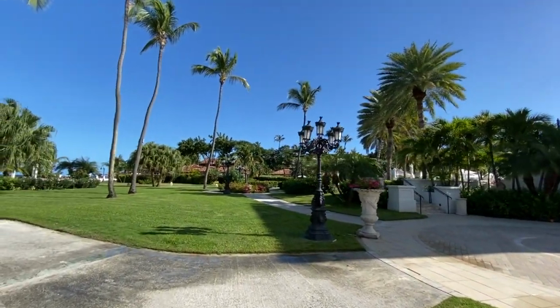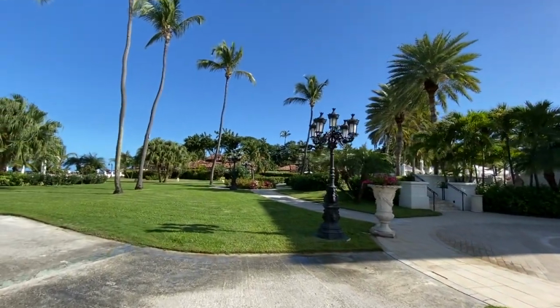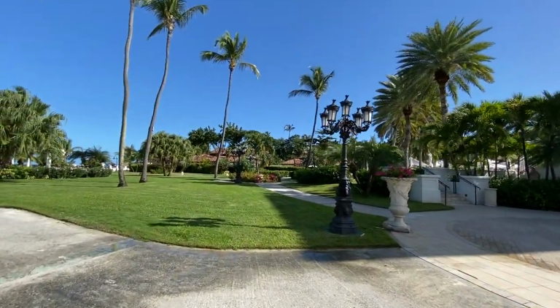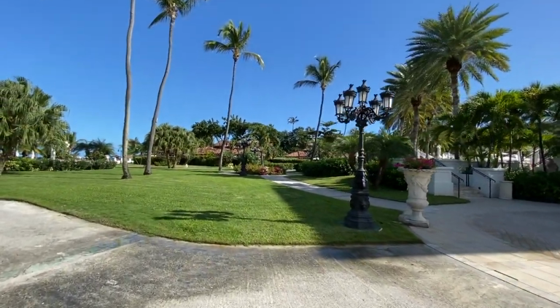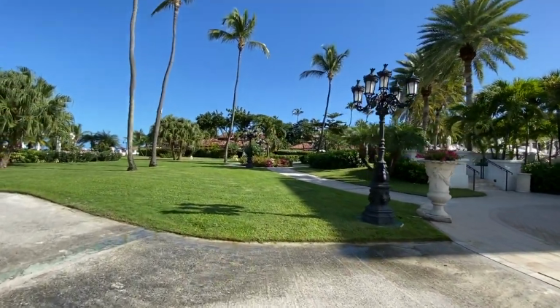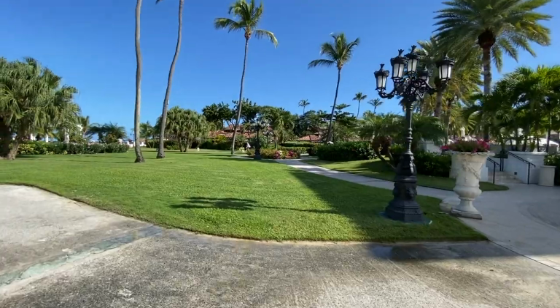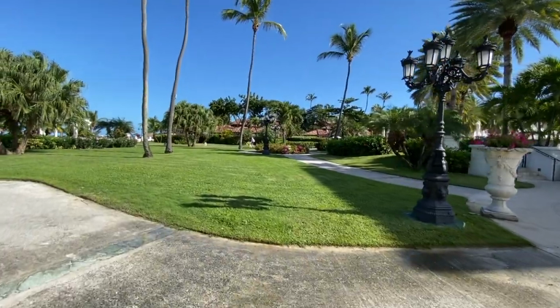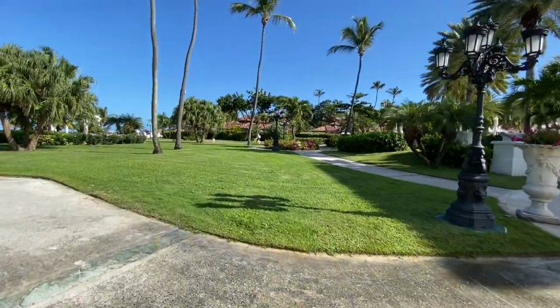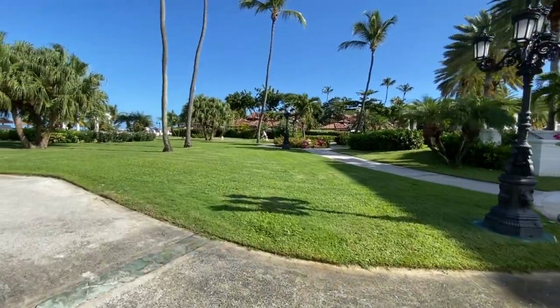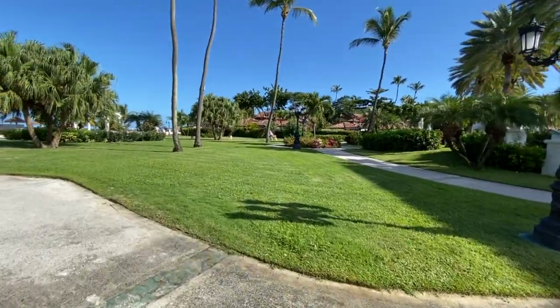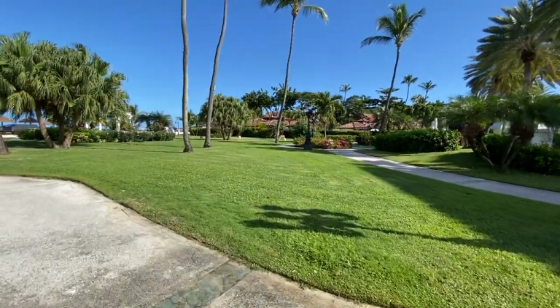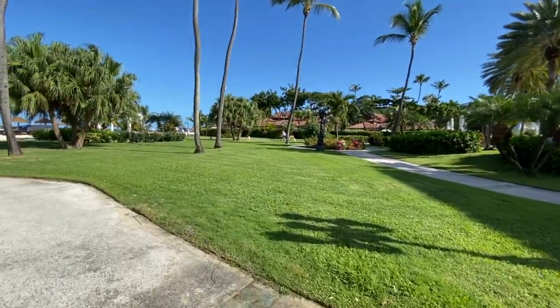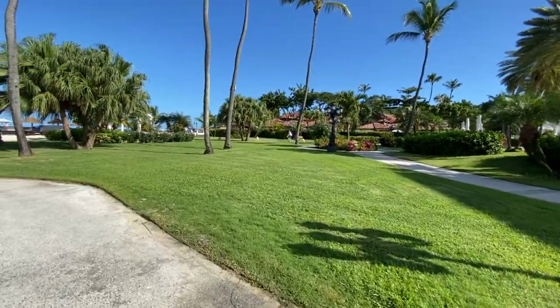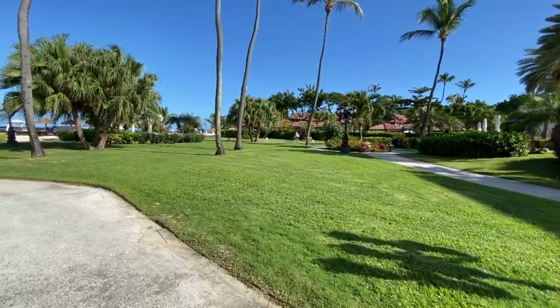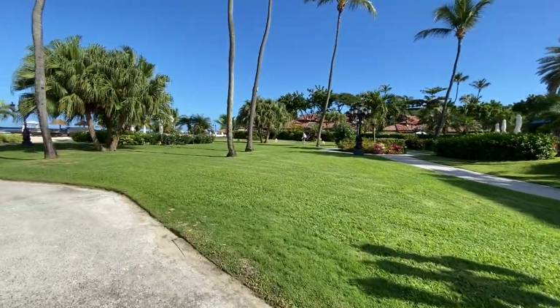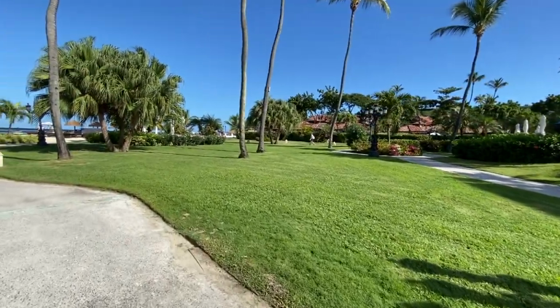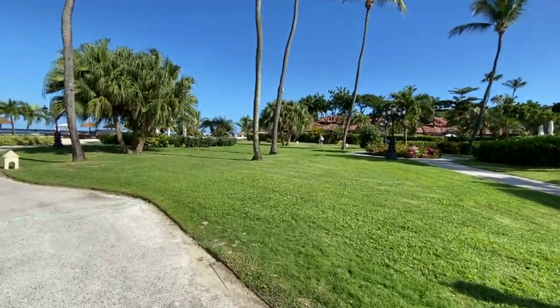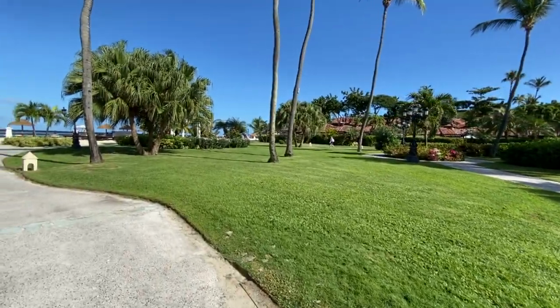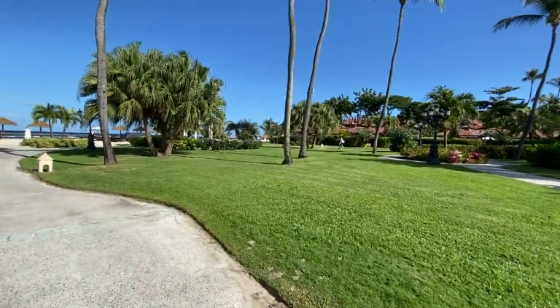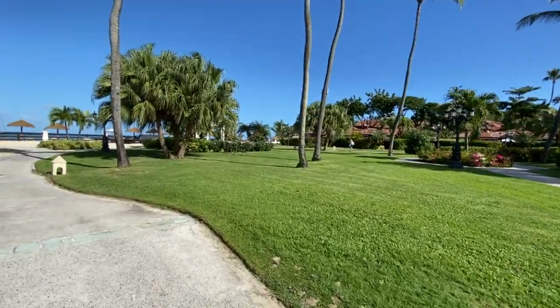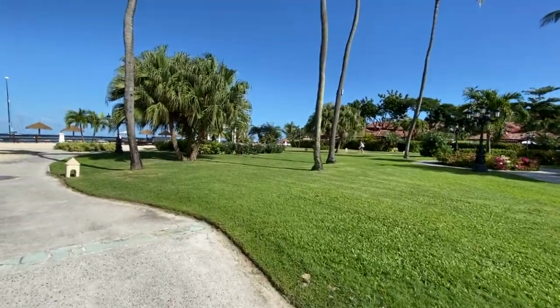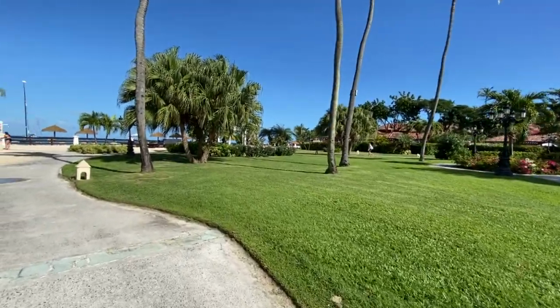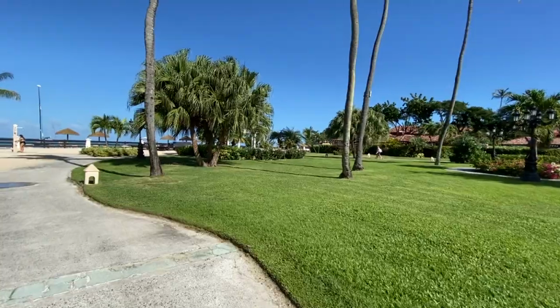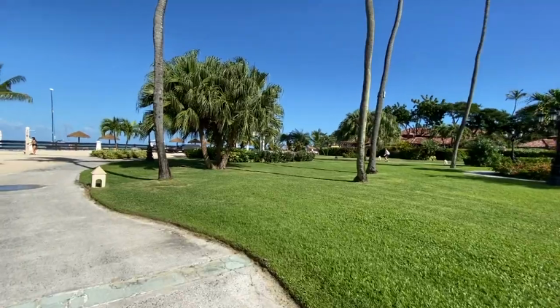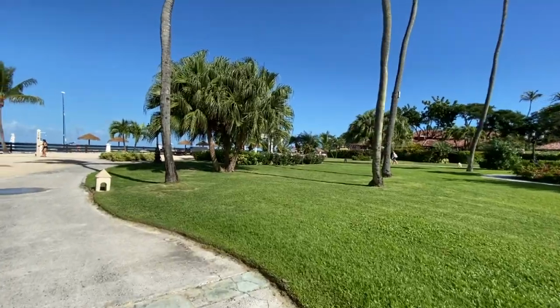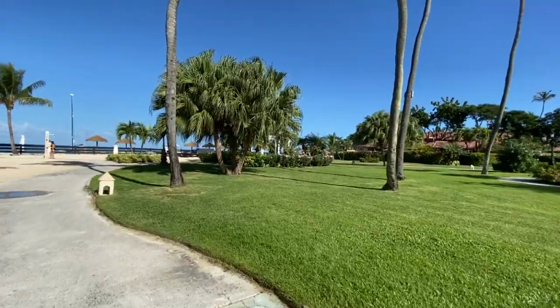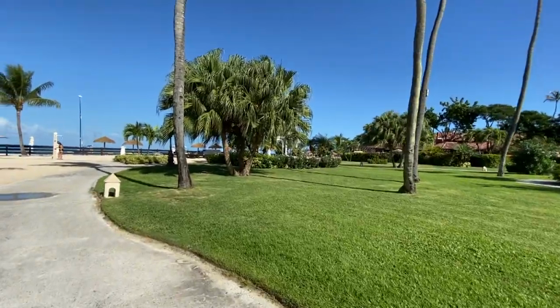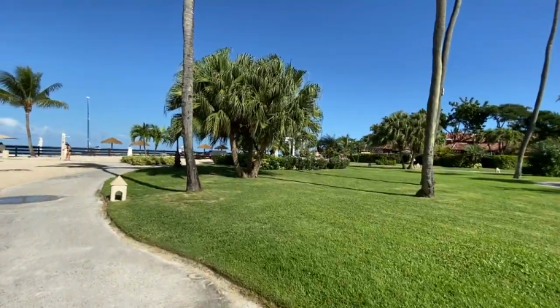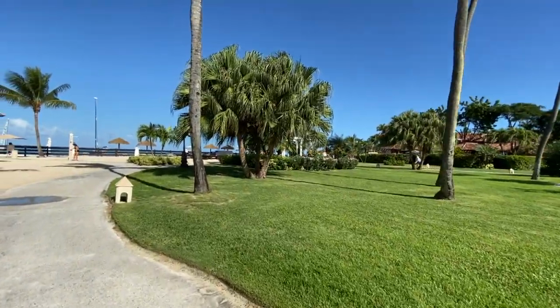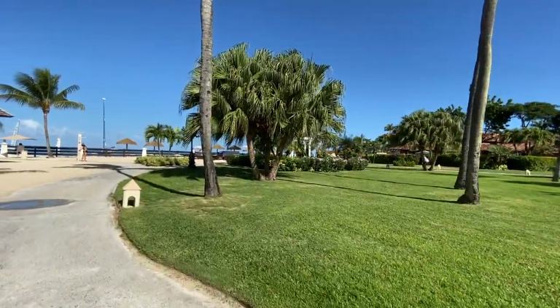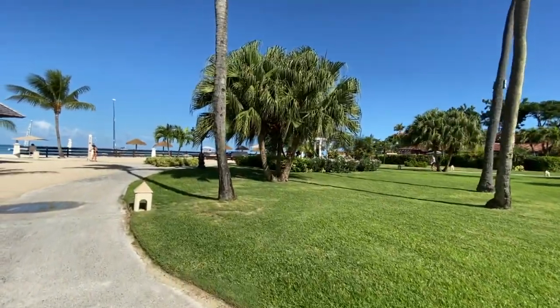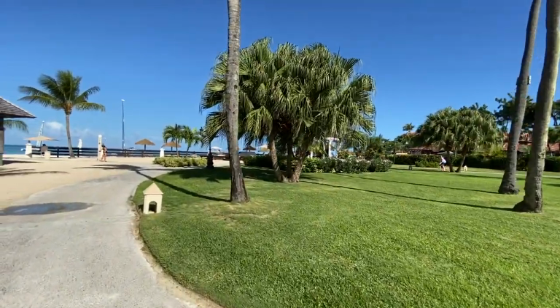Near the beach on the left side is Barefoot by the Sea restaurant. We dined there for lunch and dinner and had really good seafood meals each time. It's nicely located next to the beach.